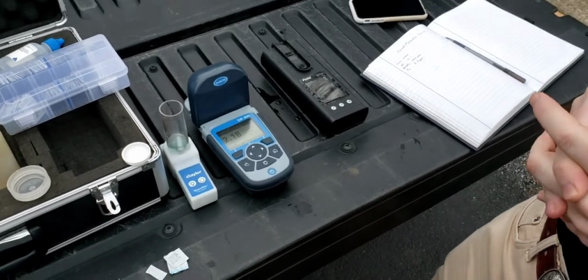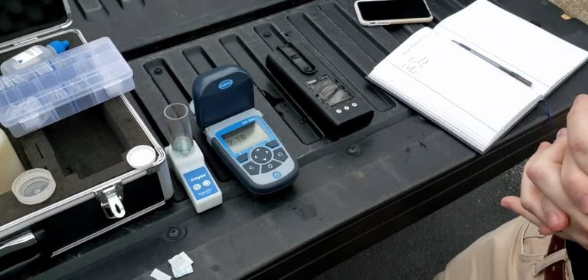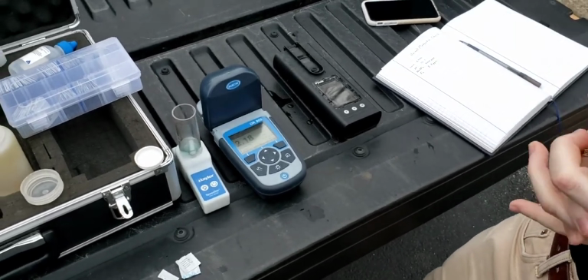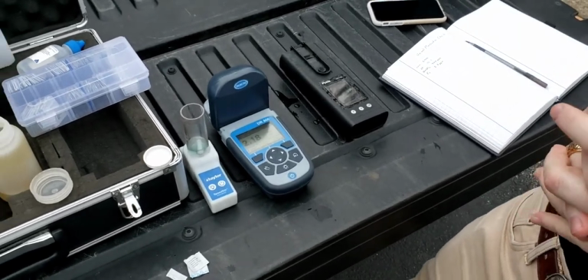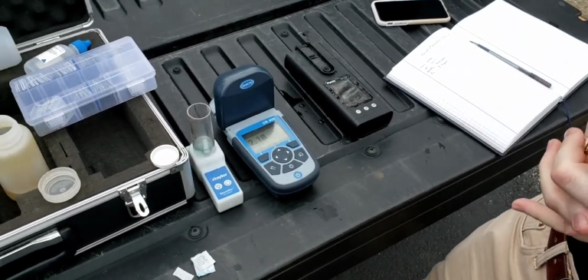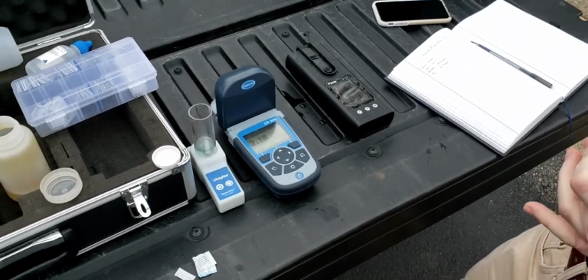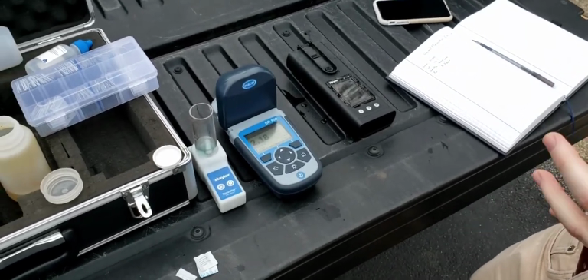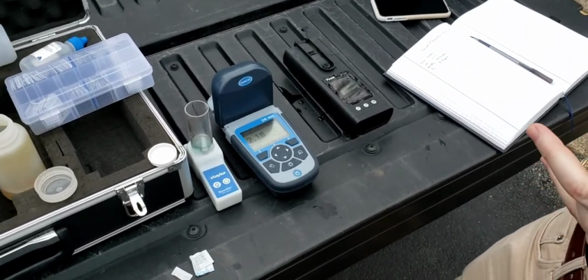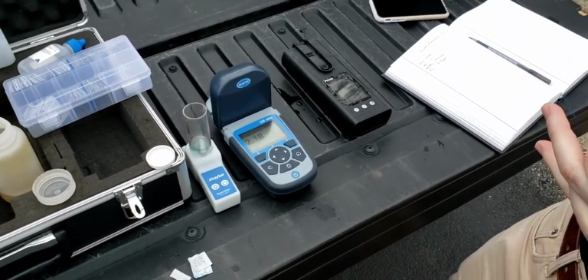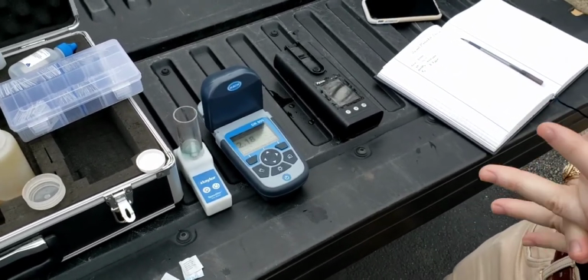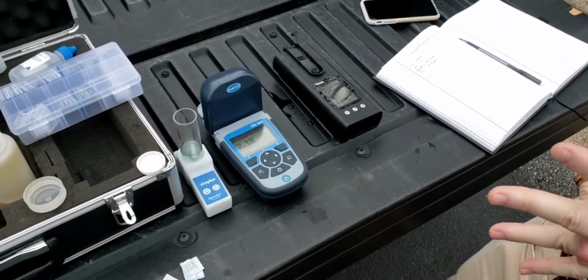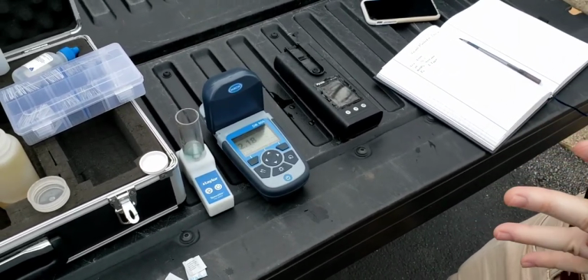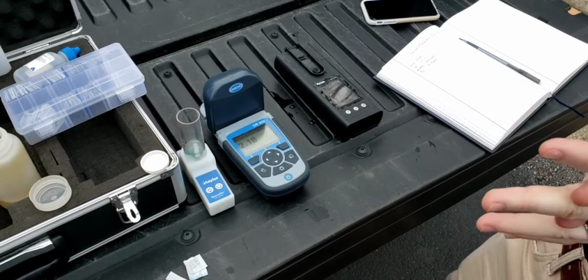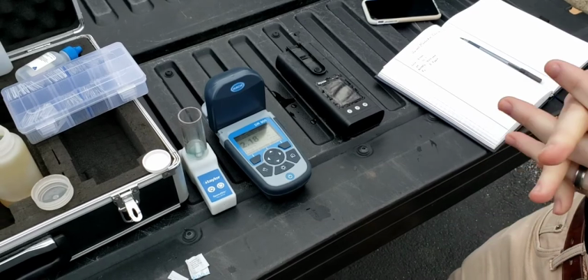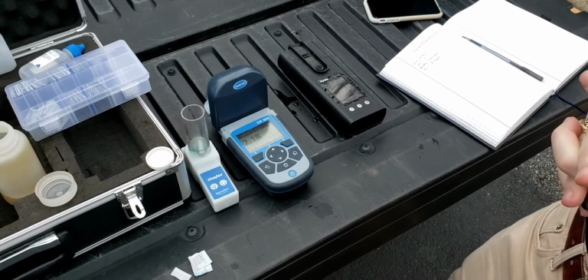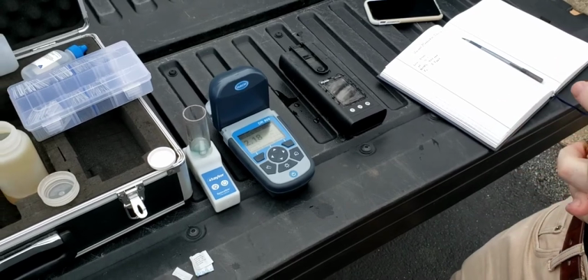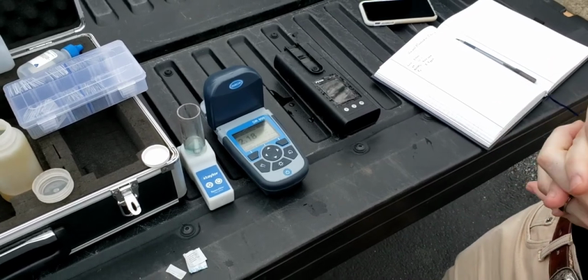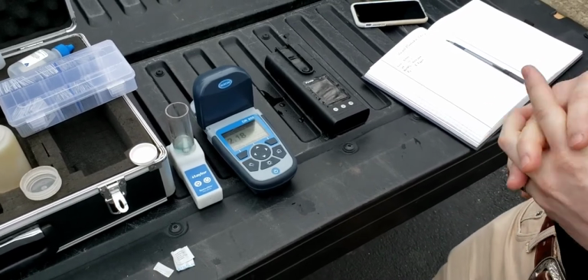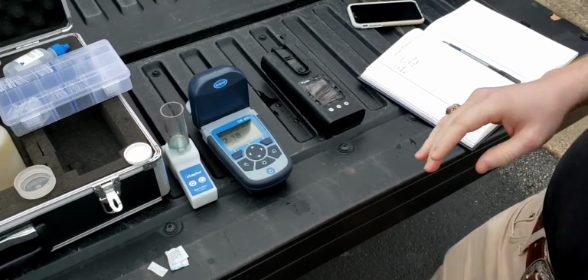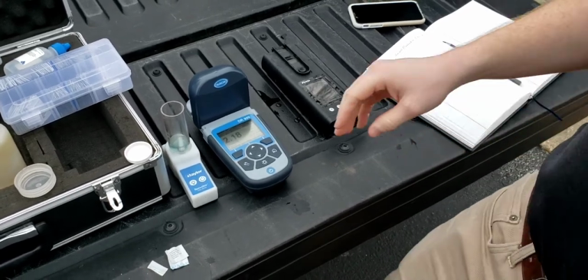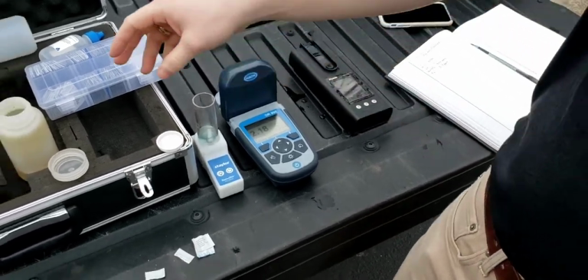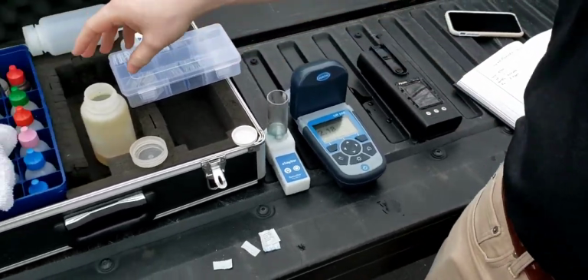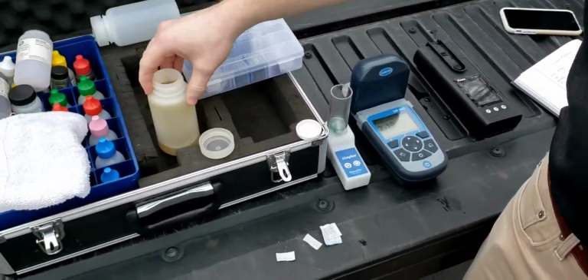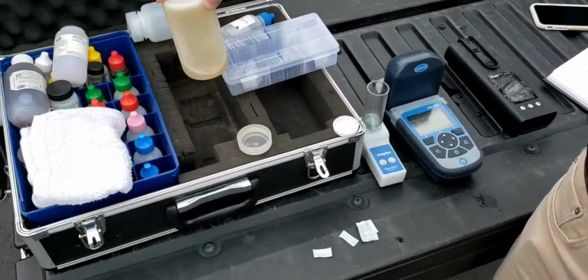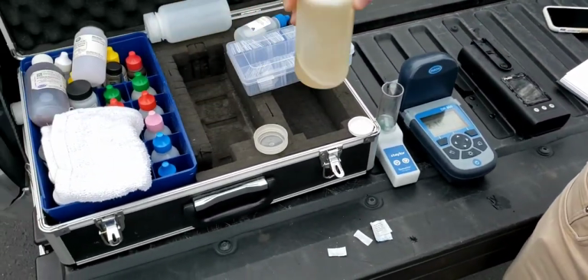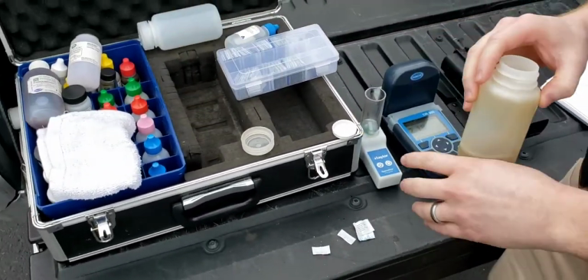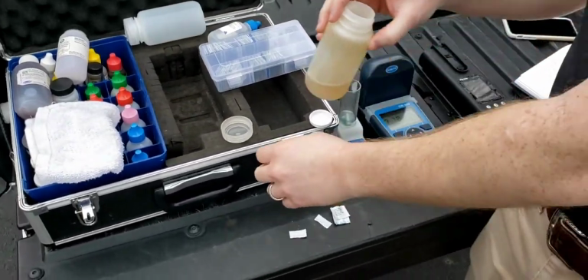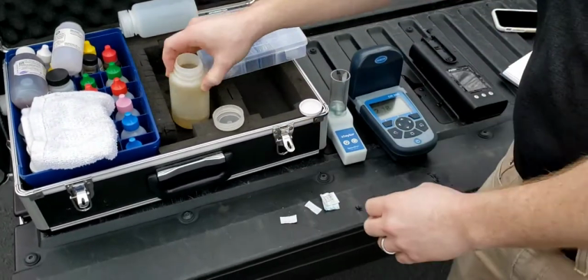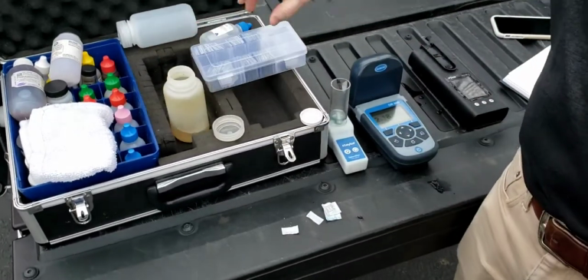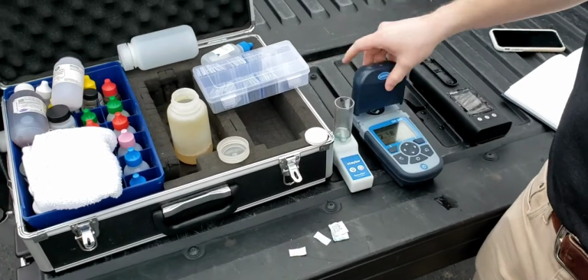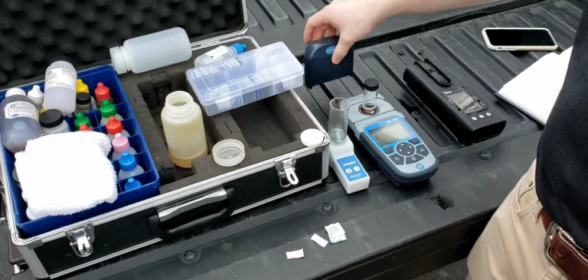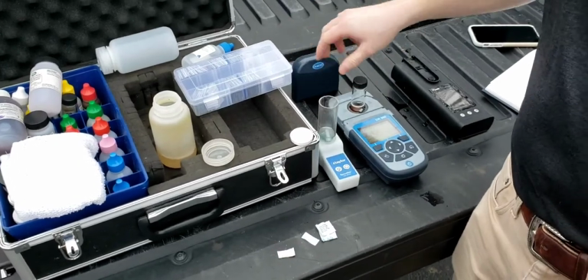Officially you're looking for less than one, but I like all my loops to be less than 0.5. Next we're going to test copper — we're going to do it the same way as the iron.